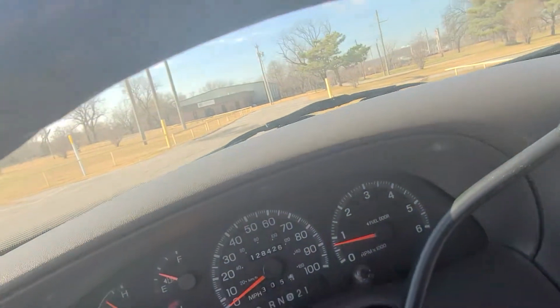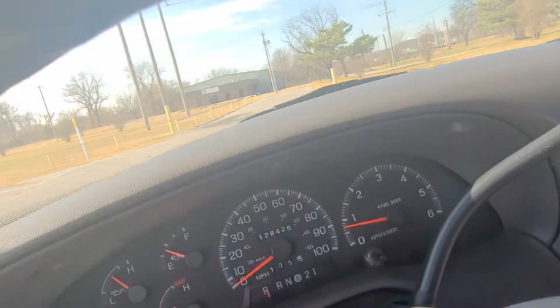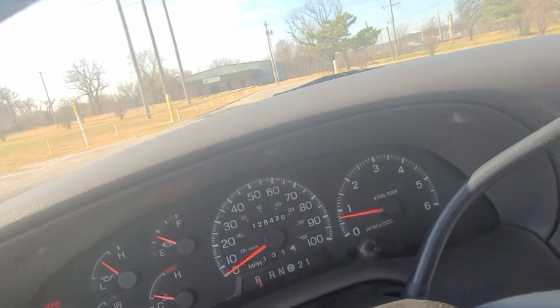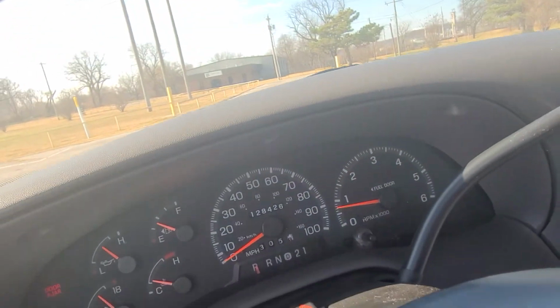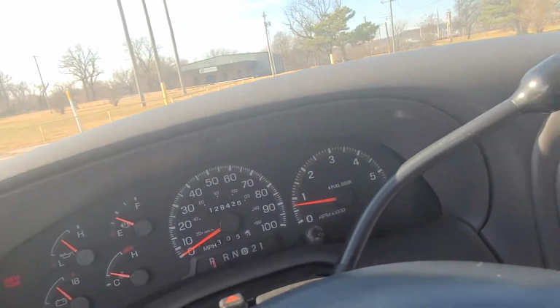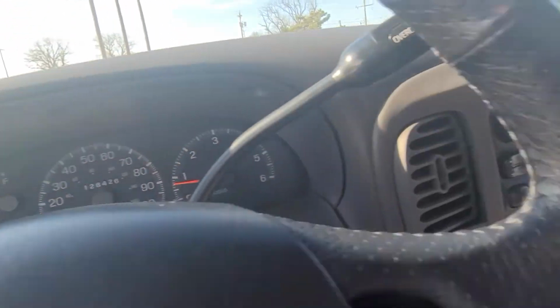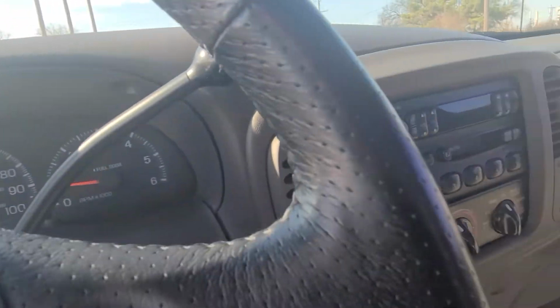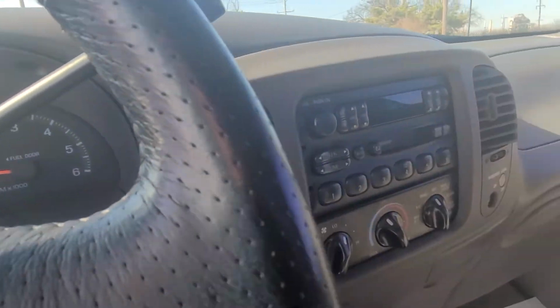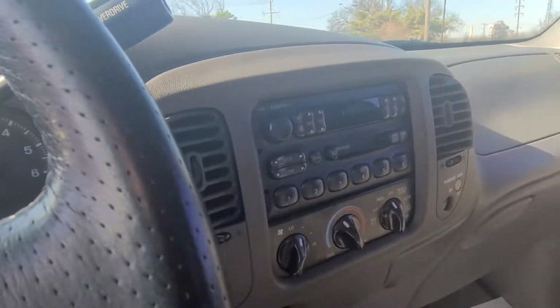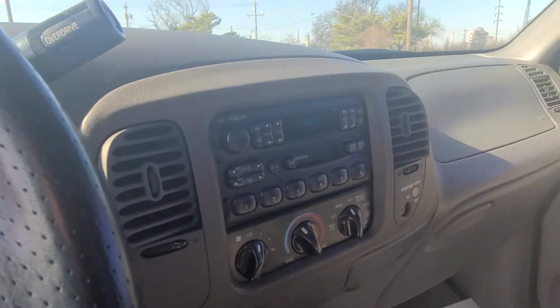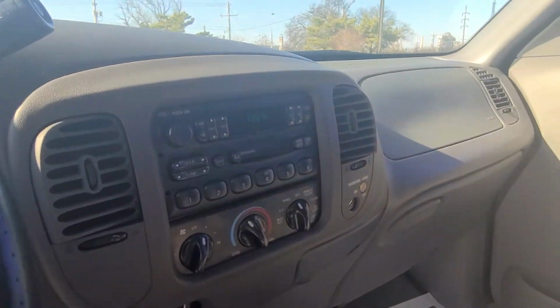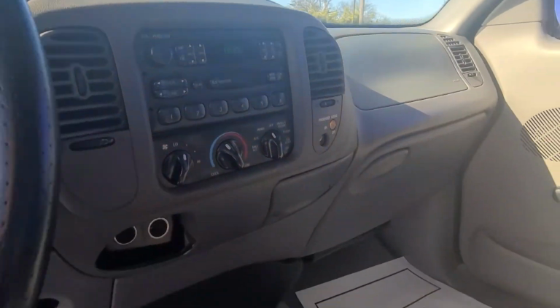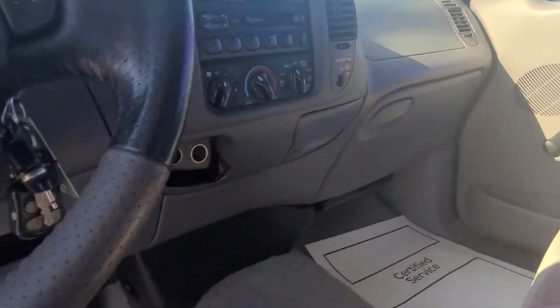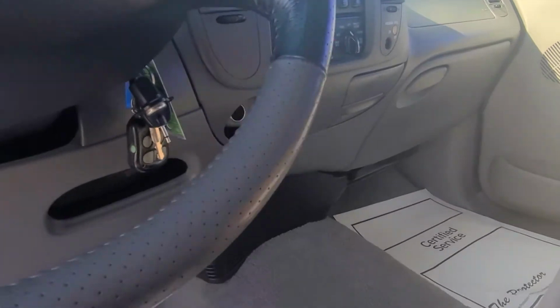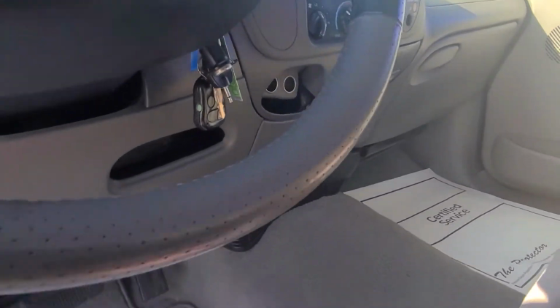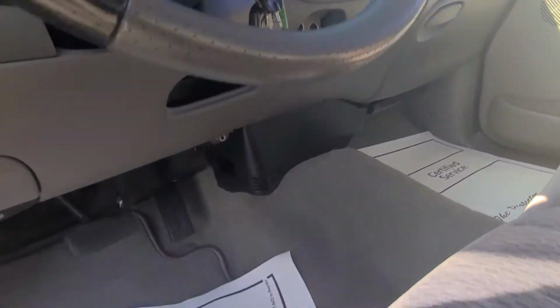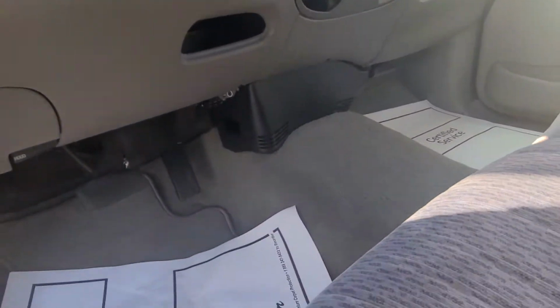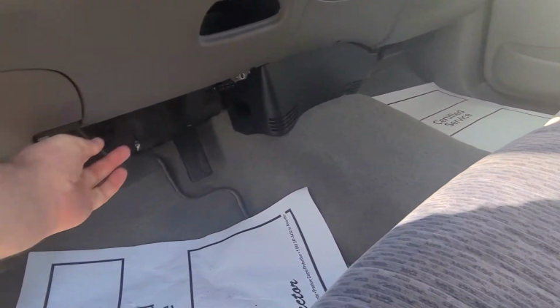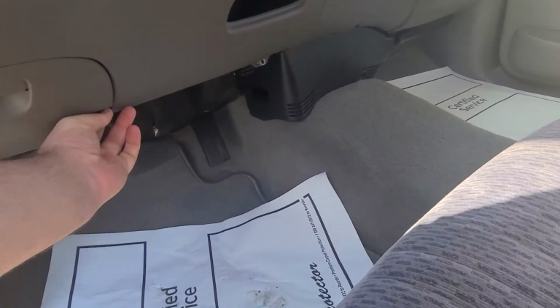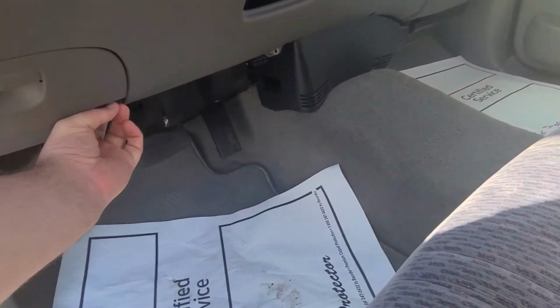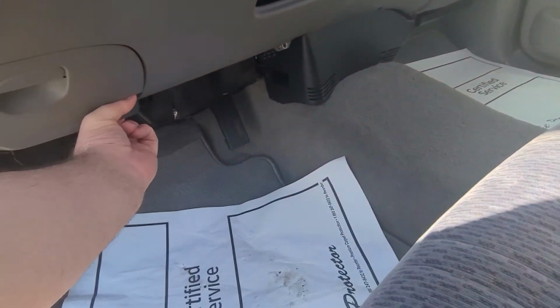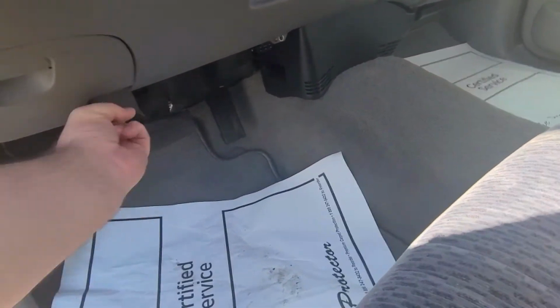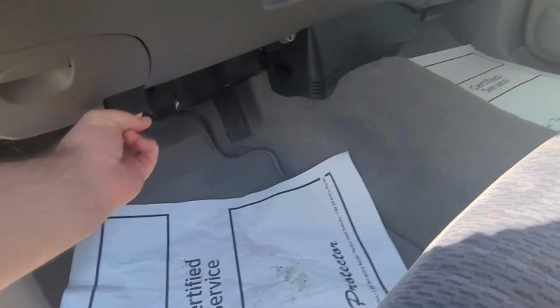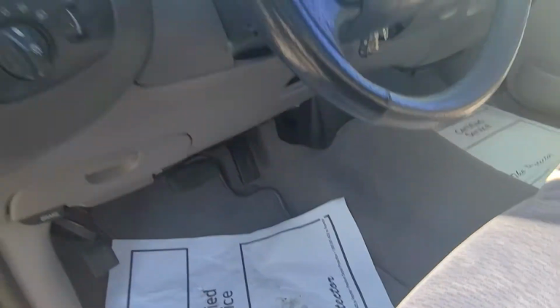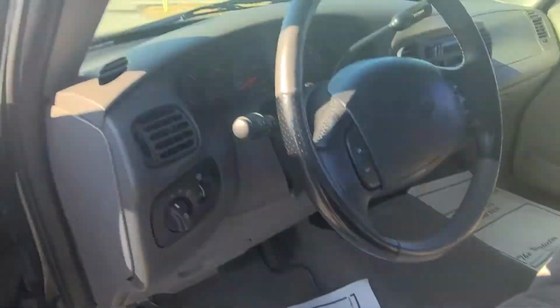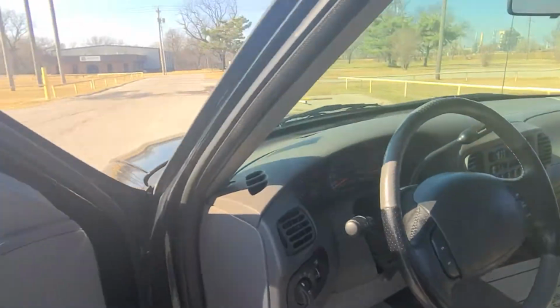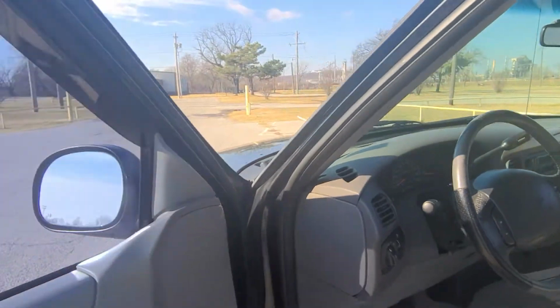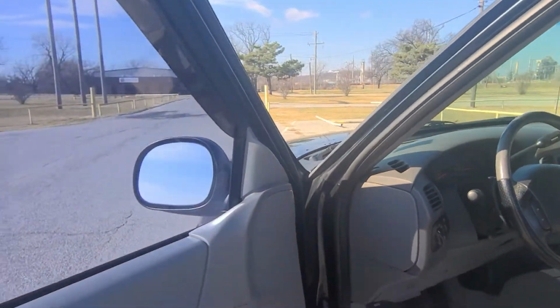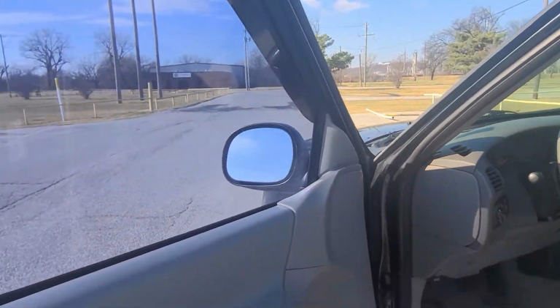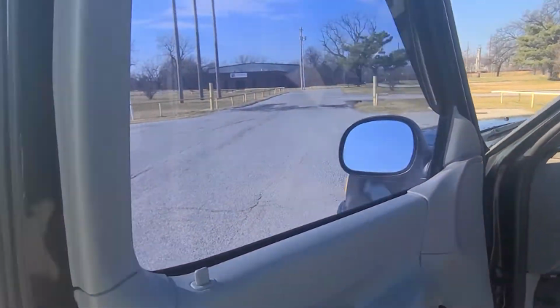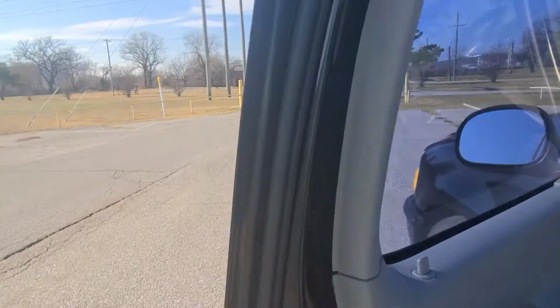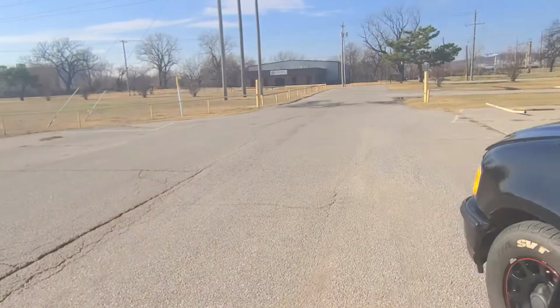128,000 miles on it — very clean dash. Let me pop open the hood so you can take a look underneath there.